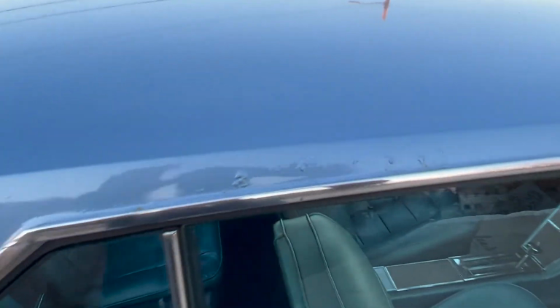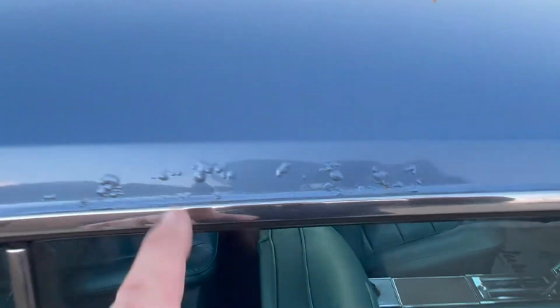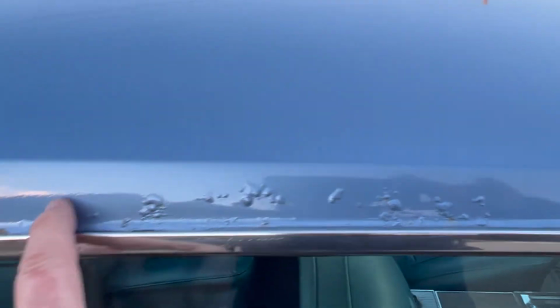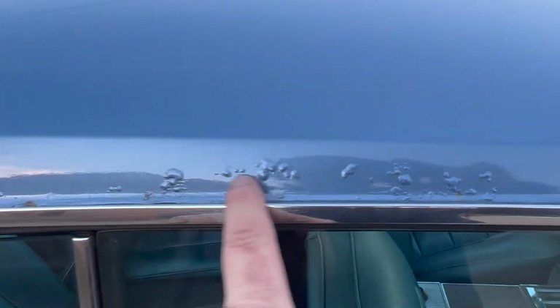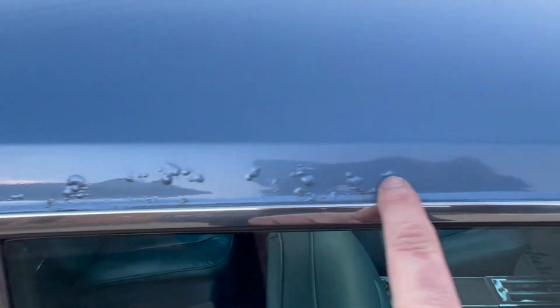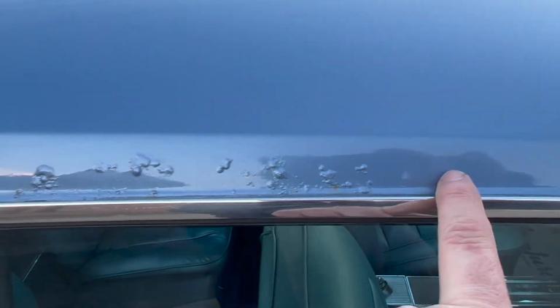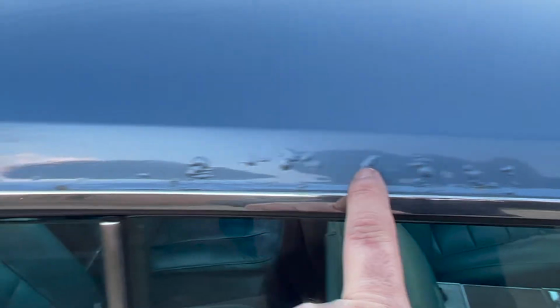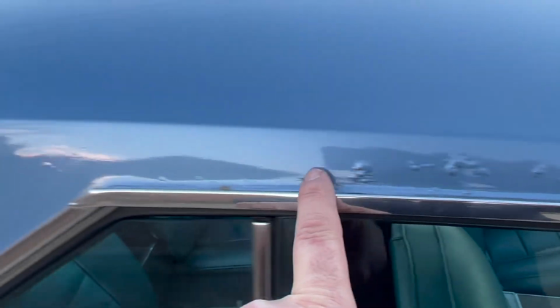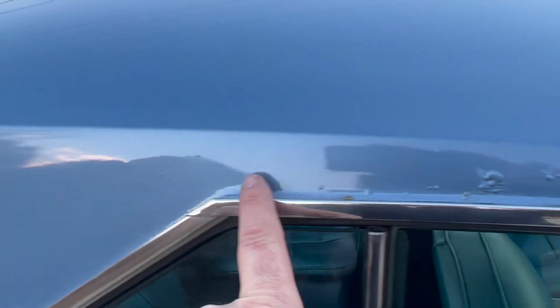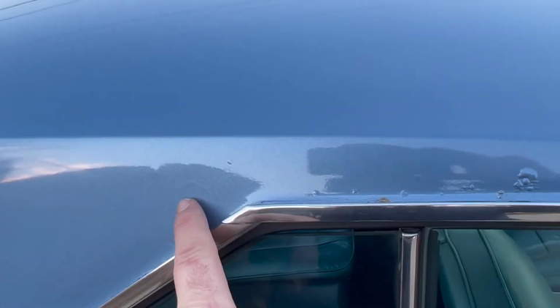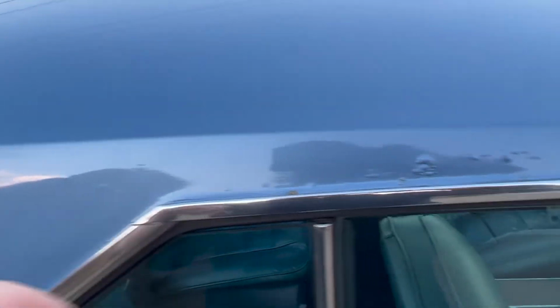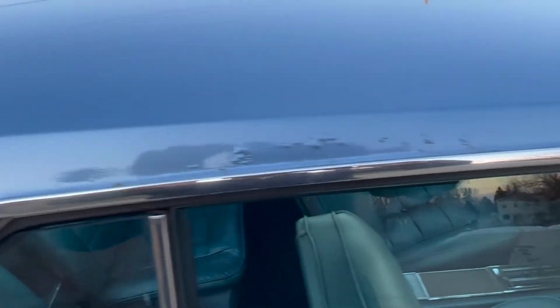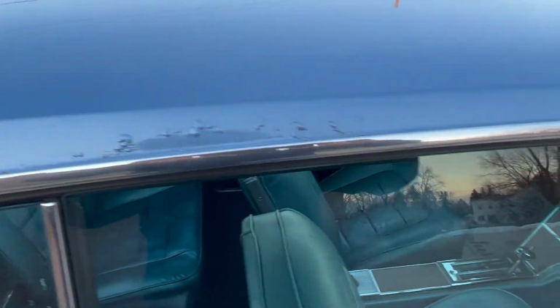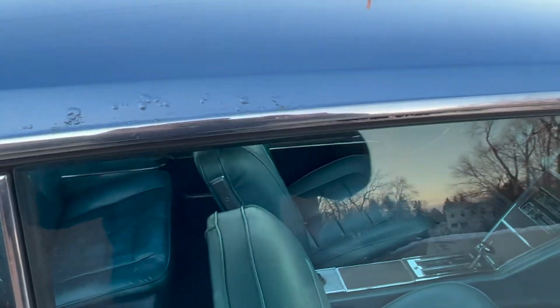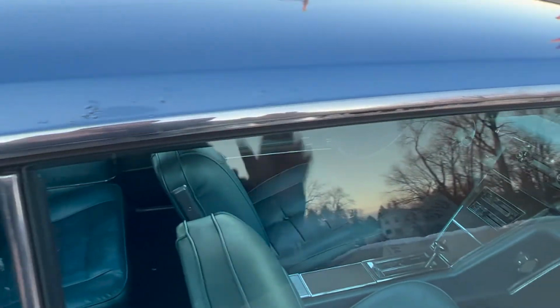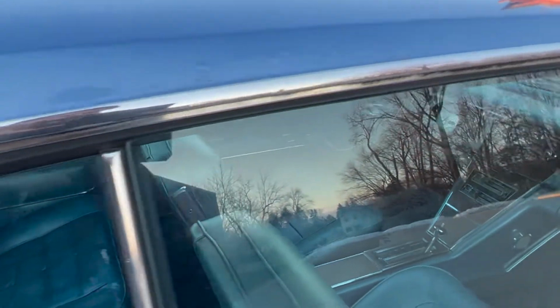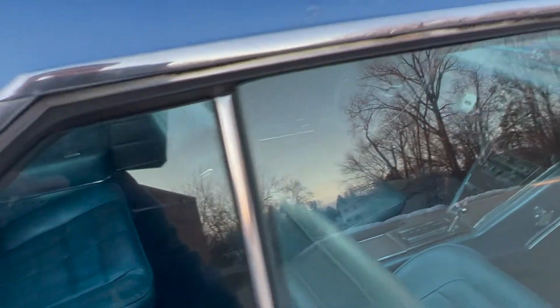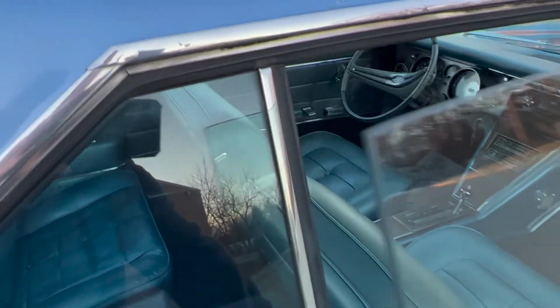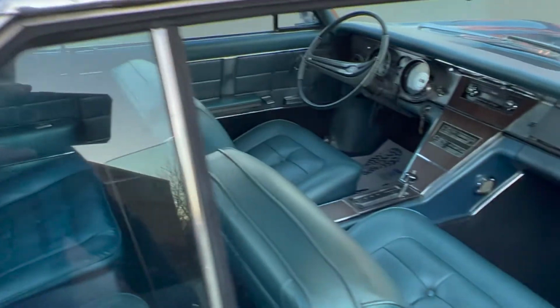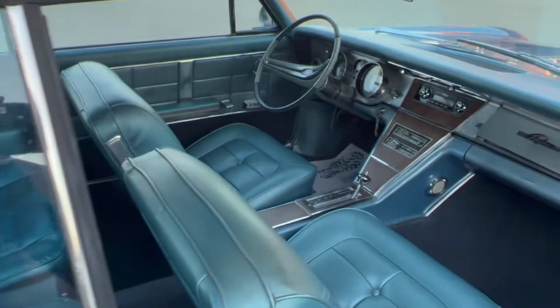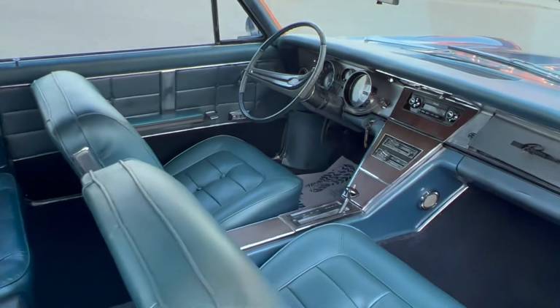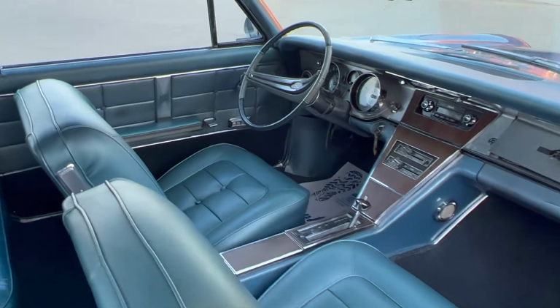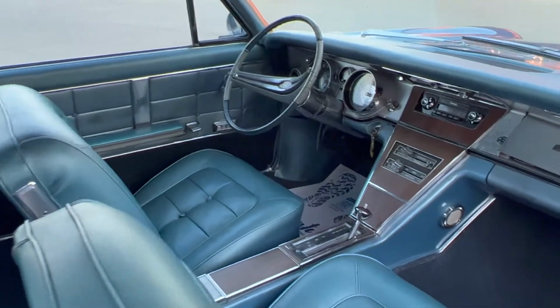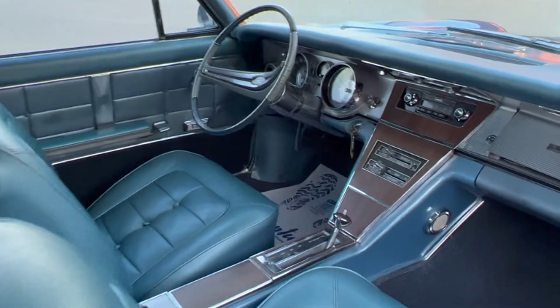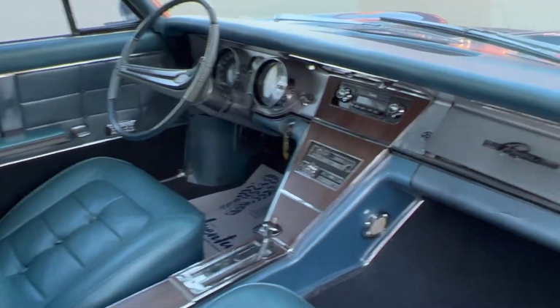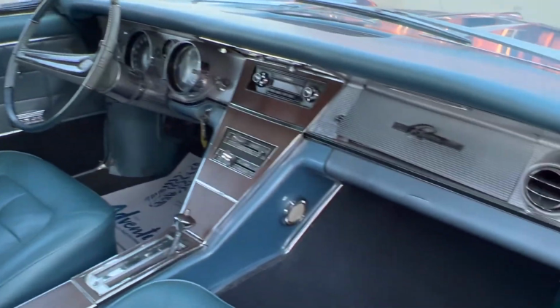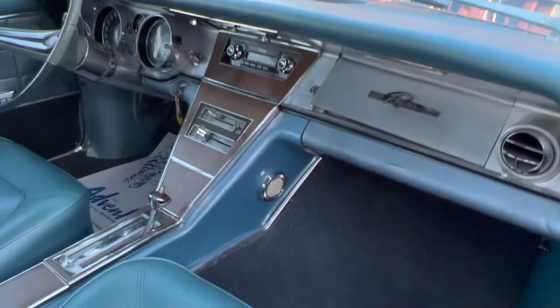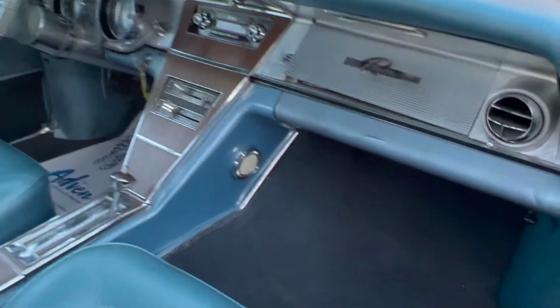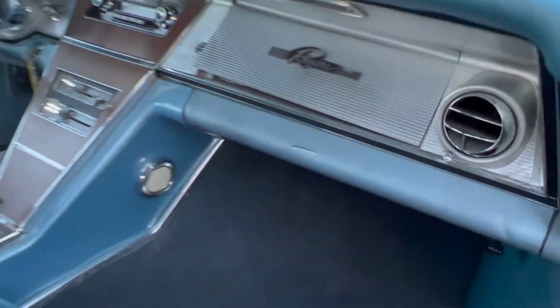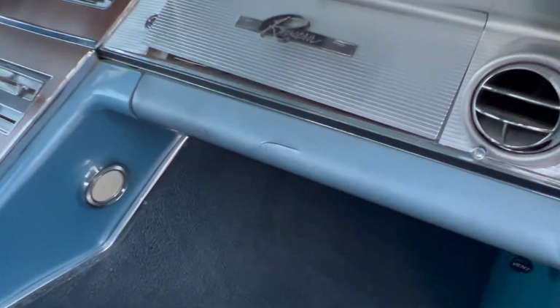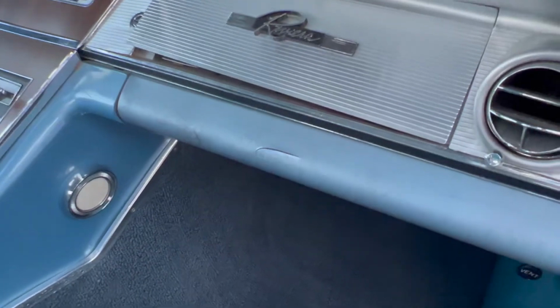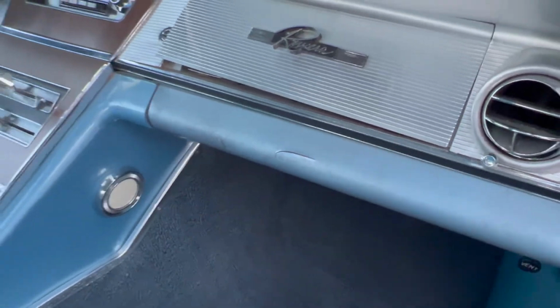There's the buckling I was telling you about on the roof line. There's also a crack on the dash.